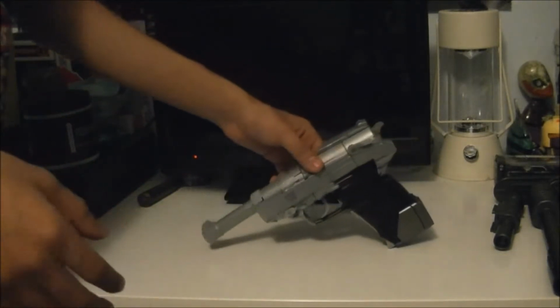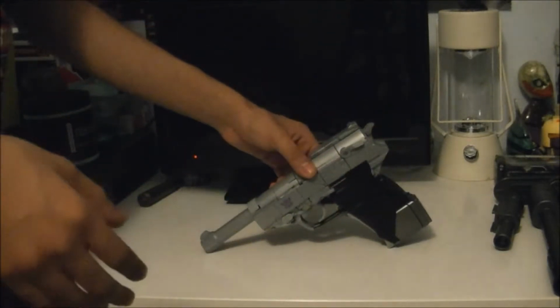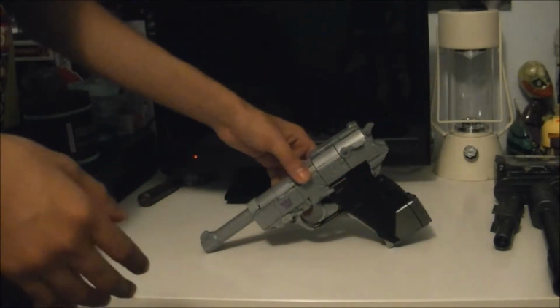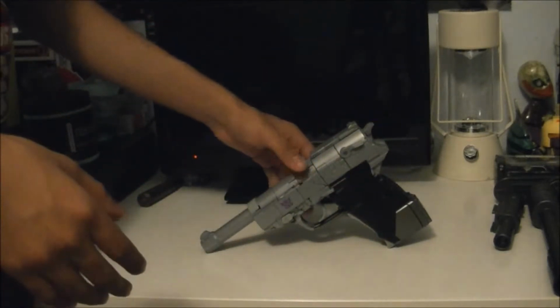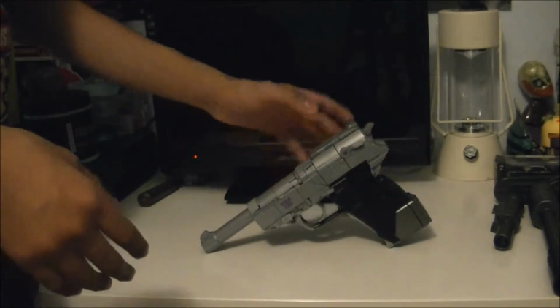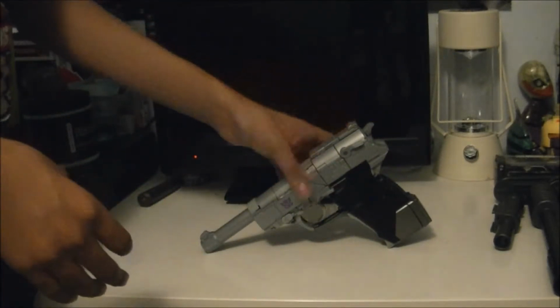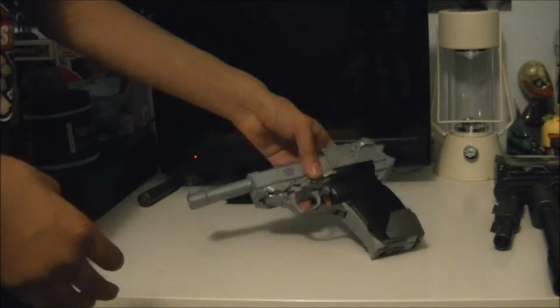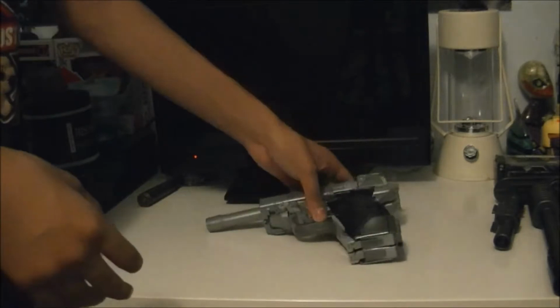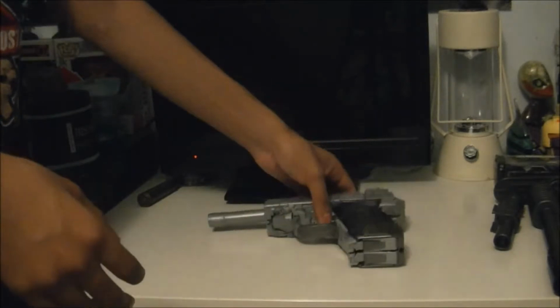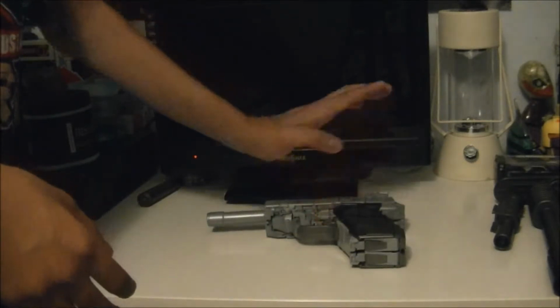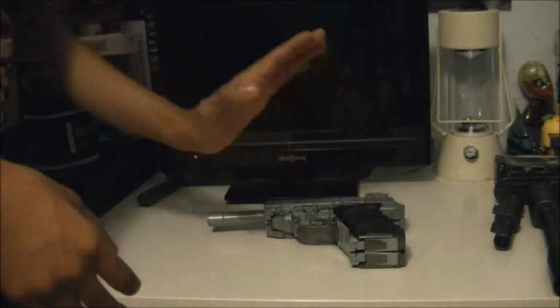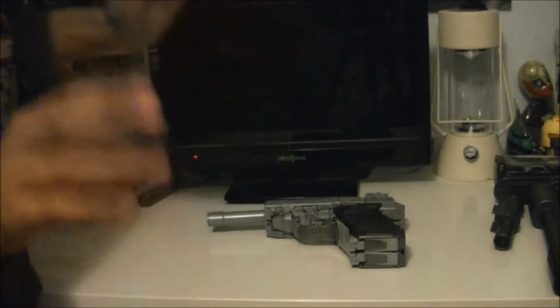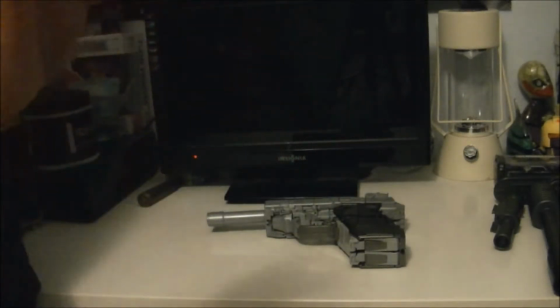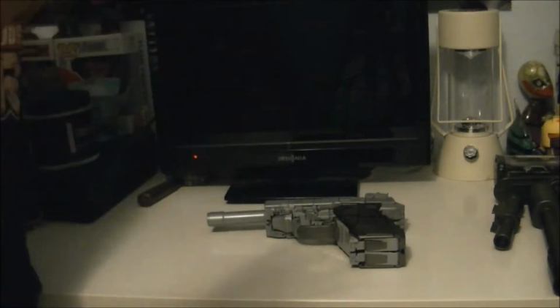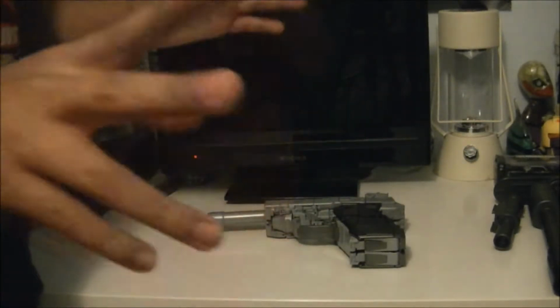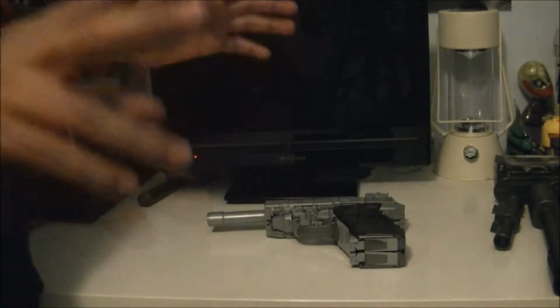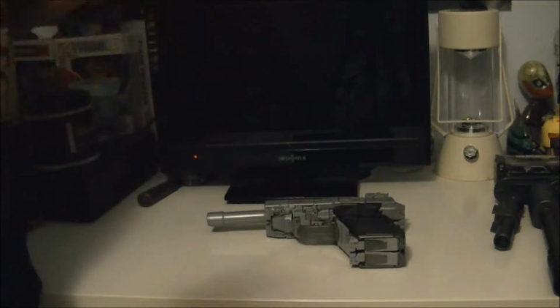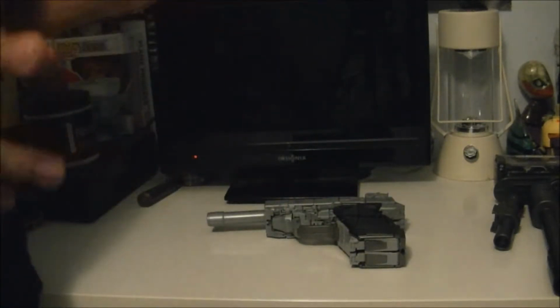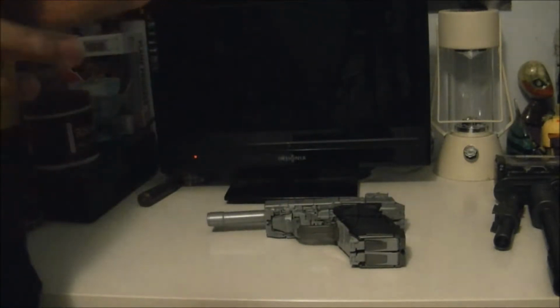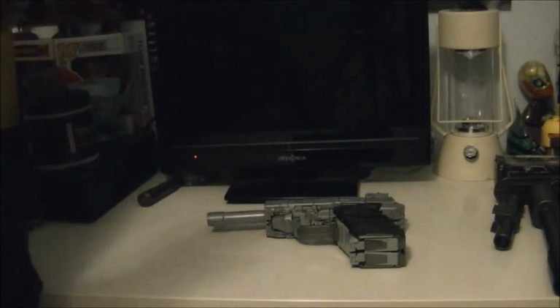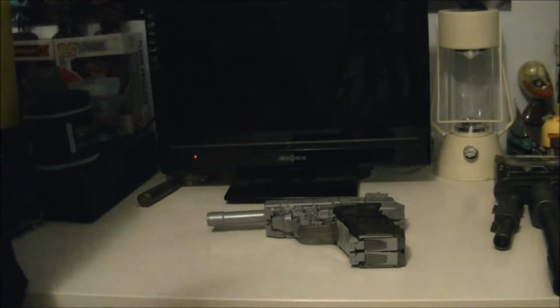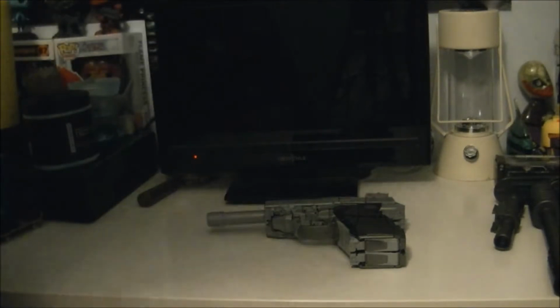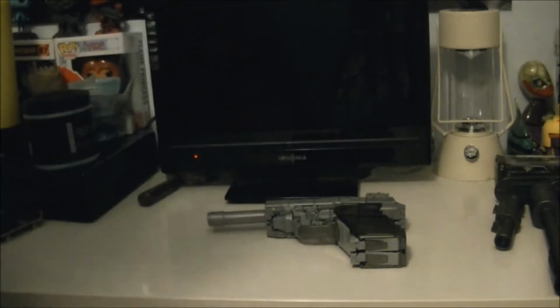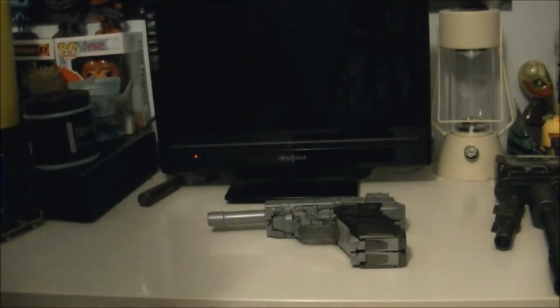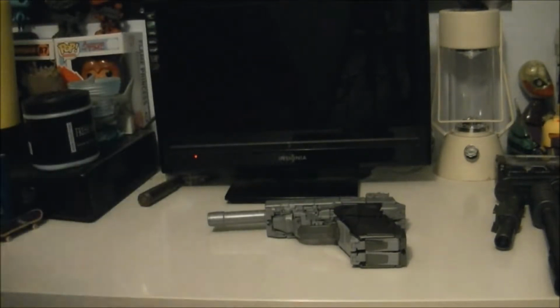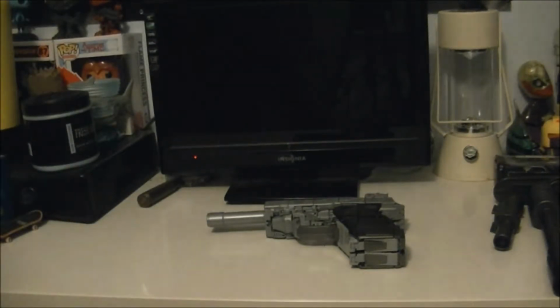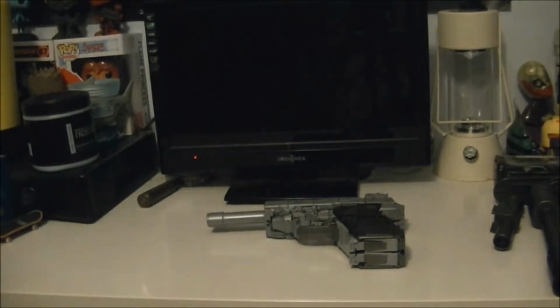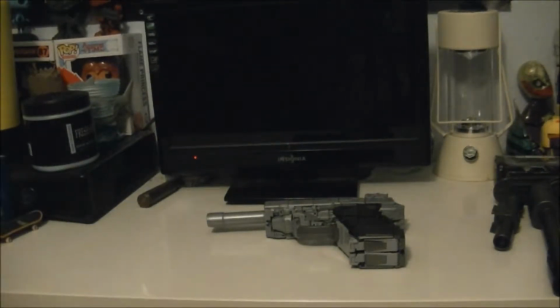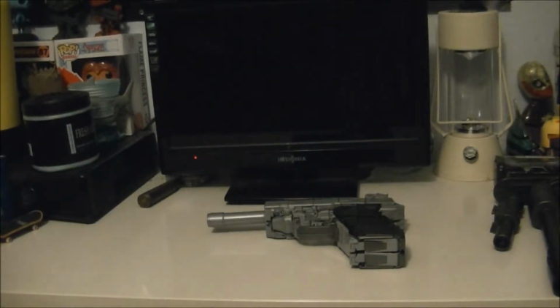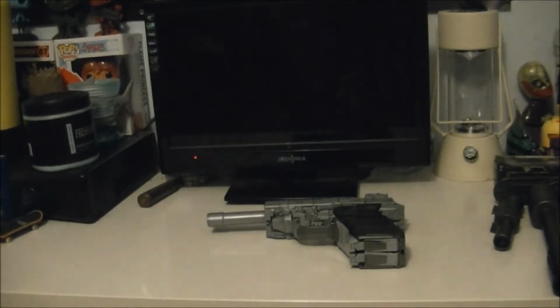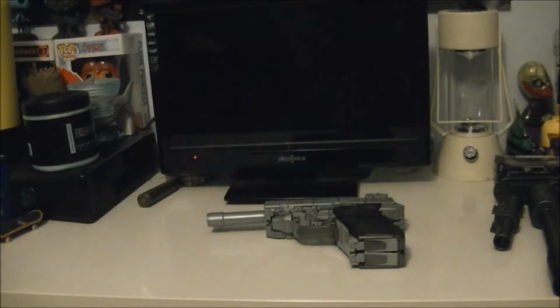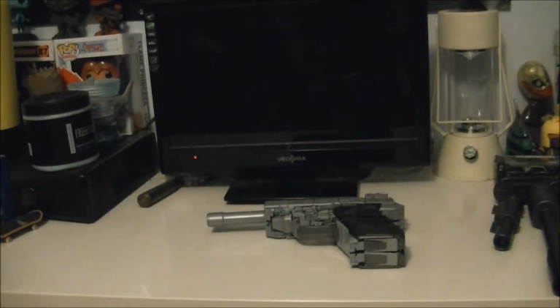Dear lord, this thing is kind of scary to transform. To give you an idea, it's just as scary as transforming MP09 Hot Rod - which I will never transform on camera. In fact, I will never transform that damn thing ever again.